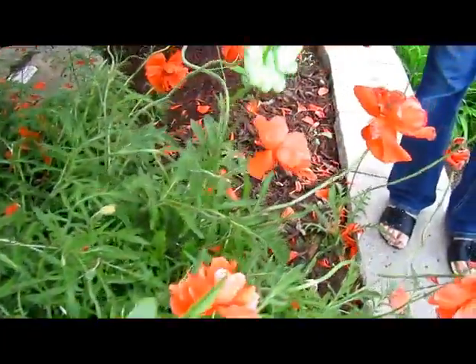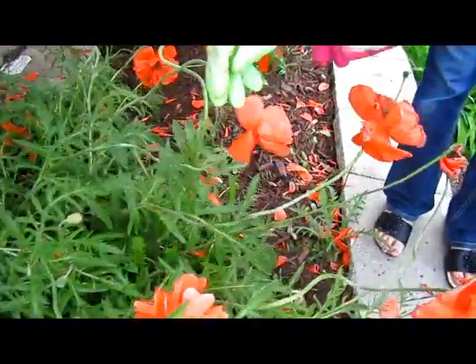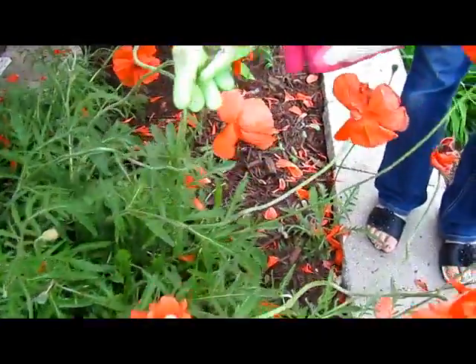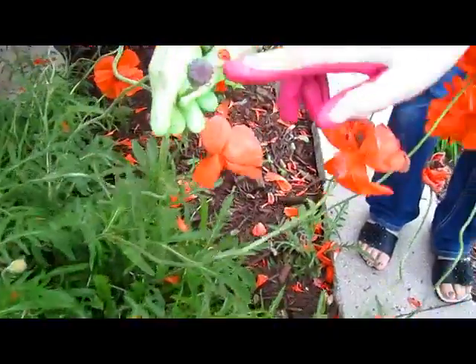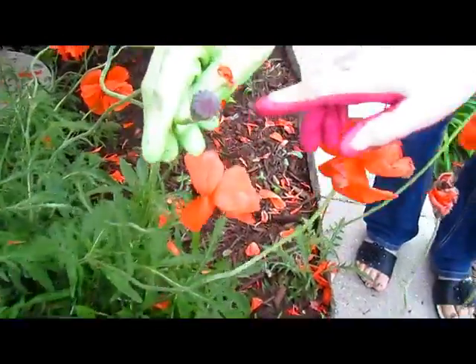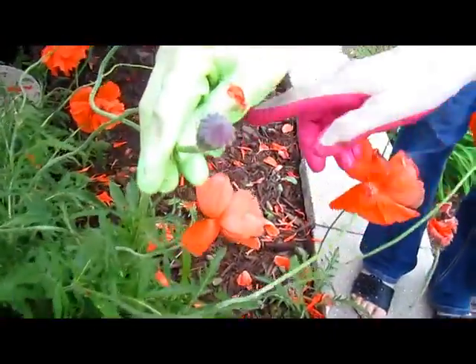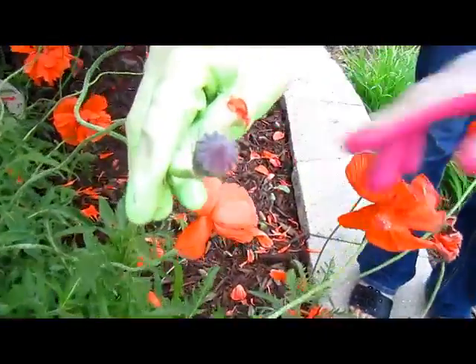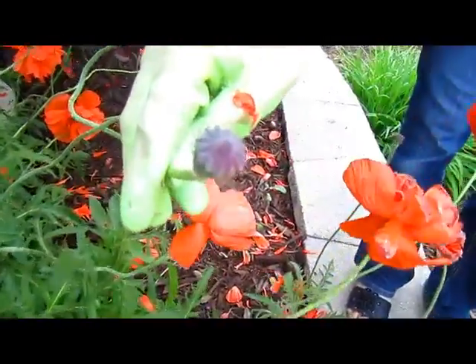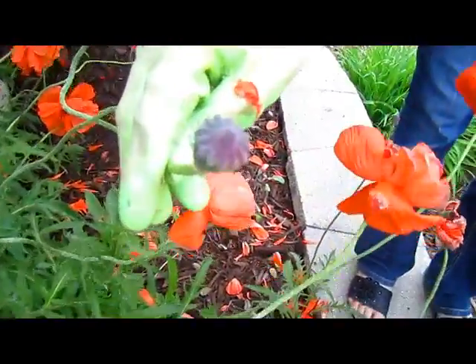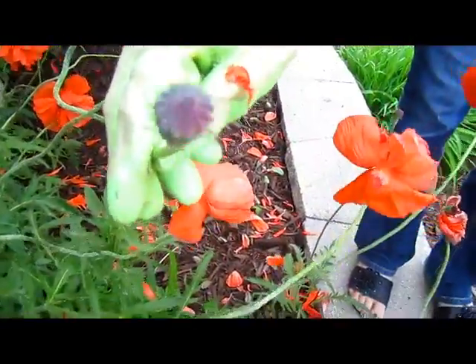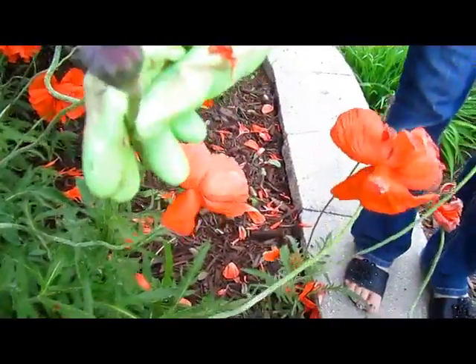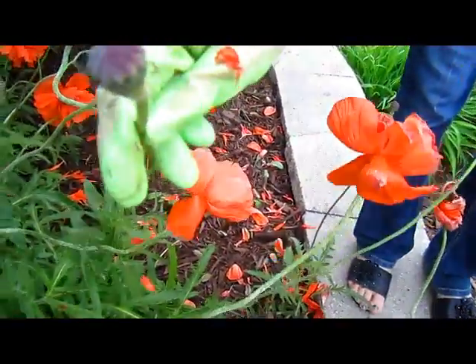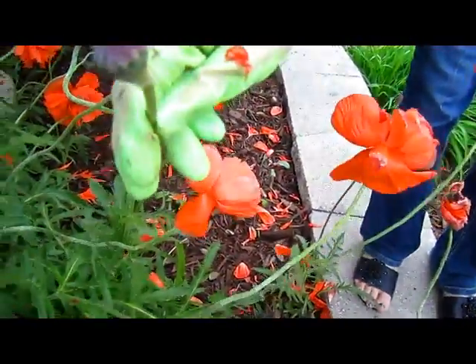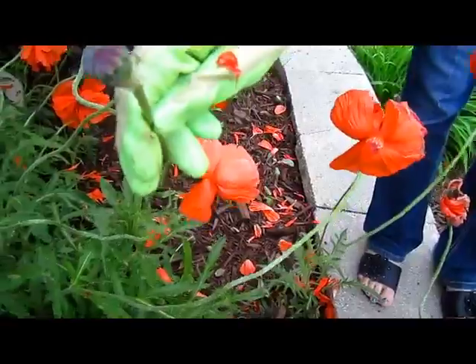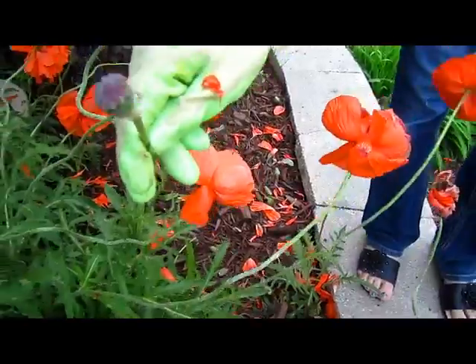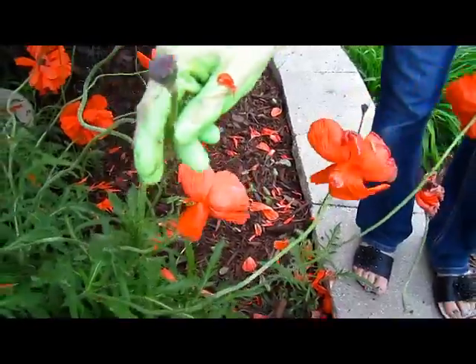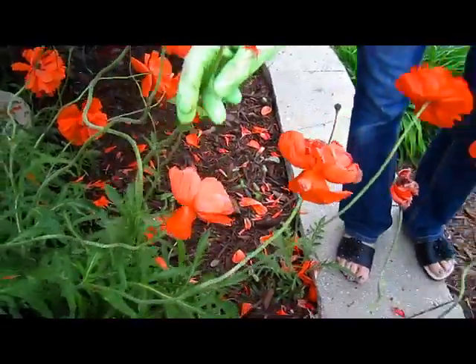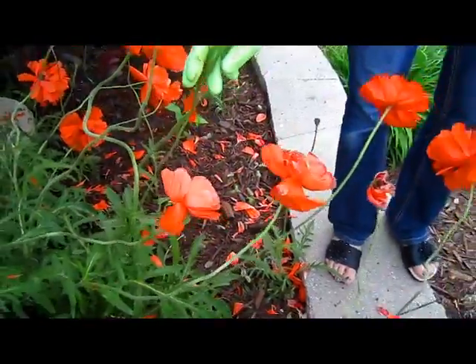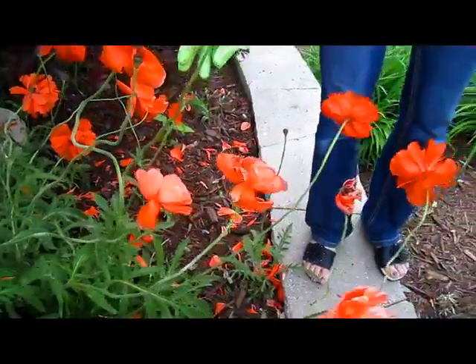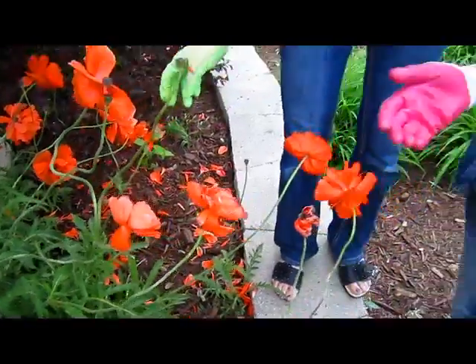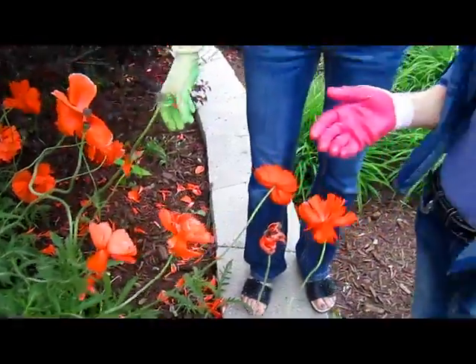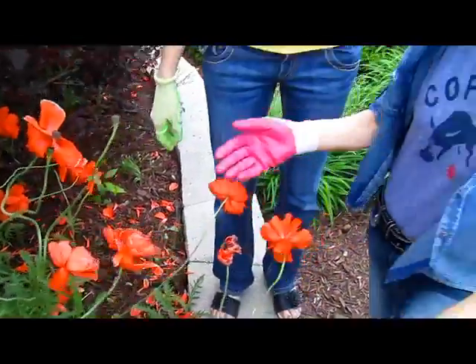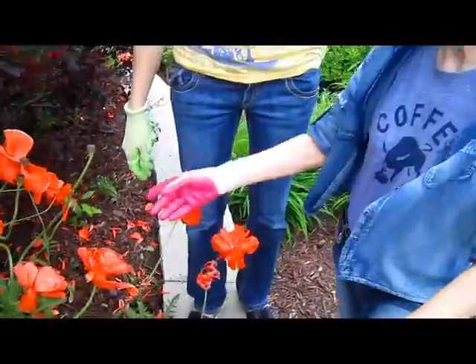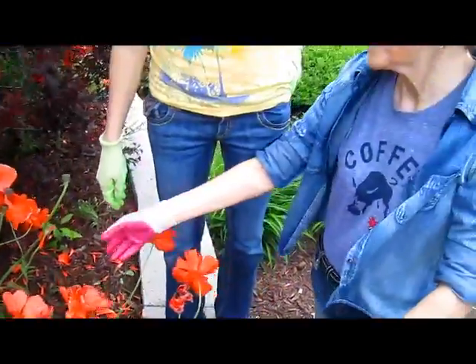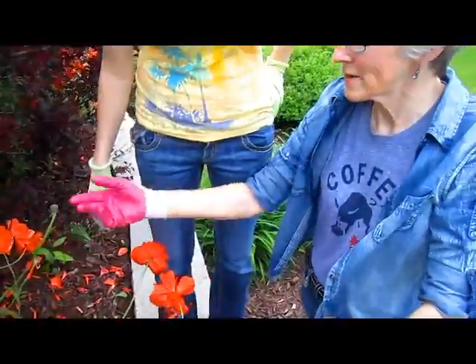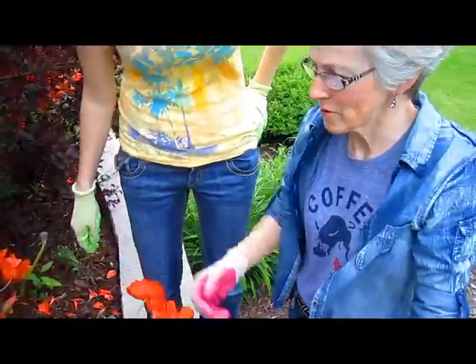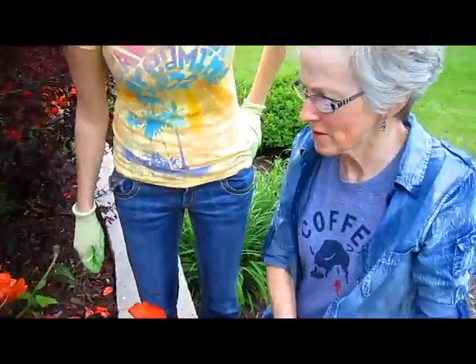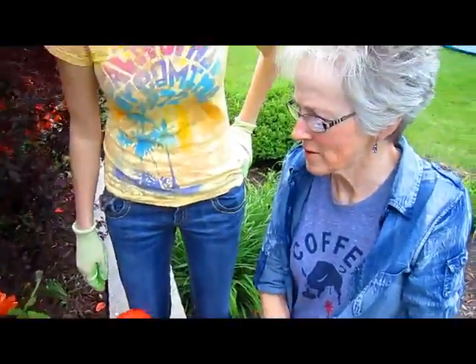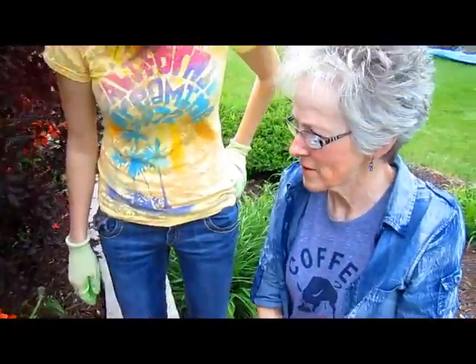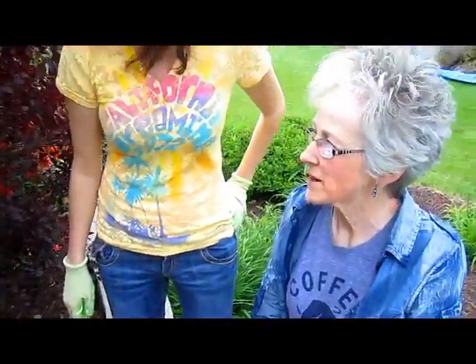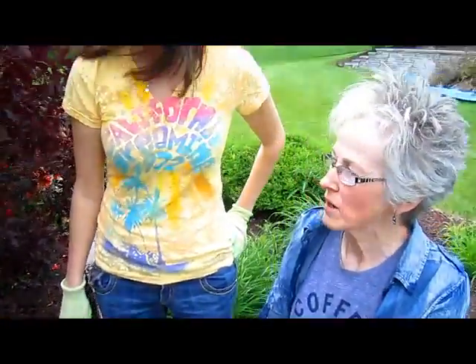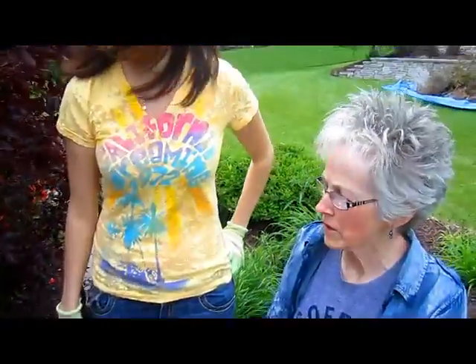Those will get hard, actually. You could save them for a dry bouquet.